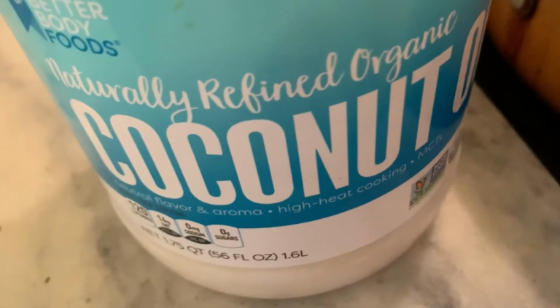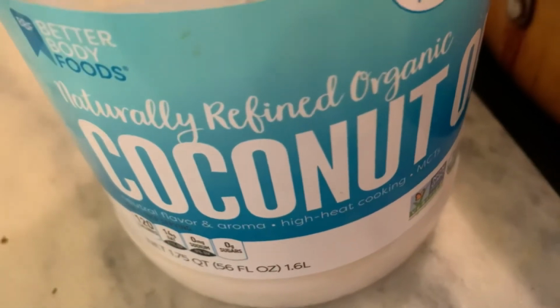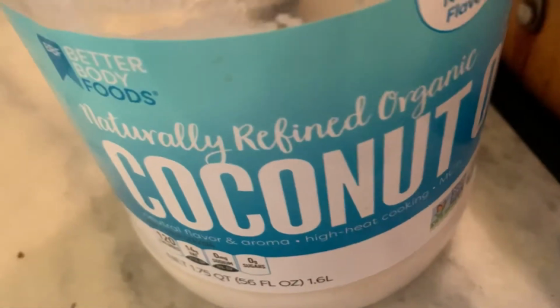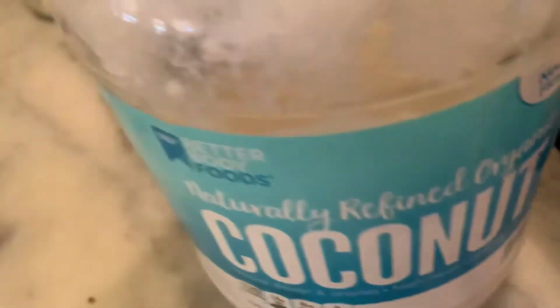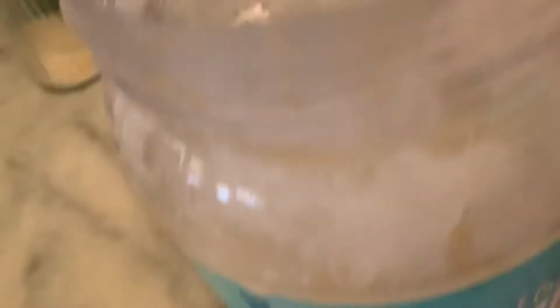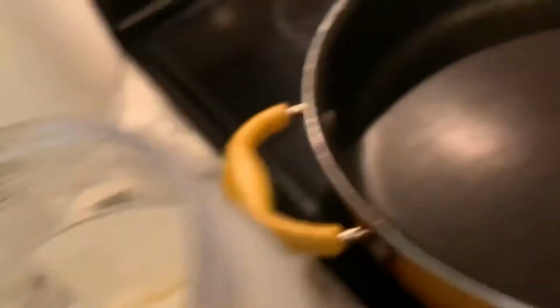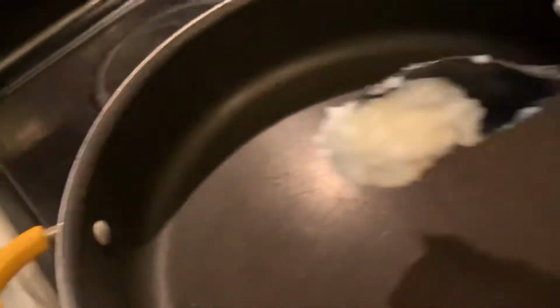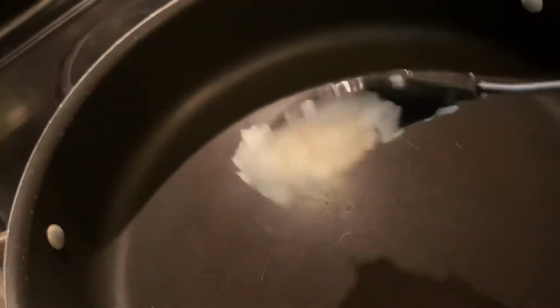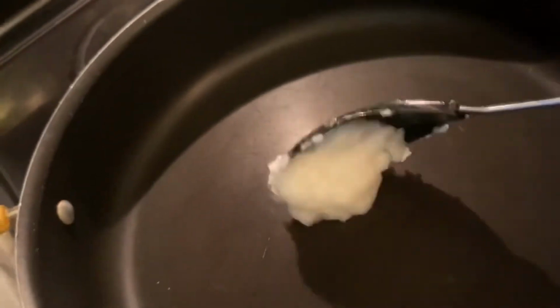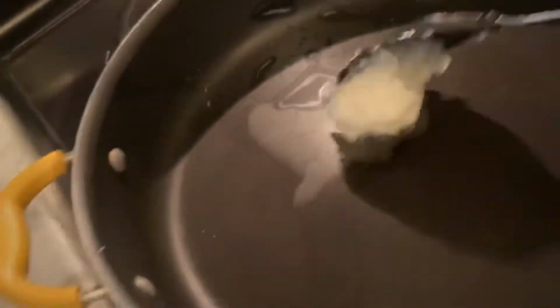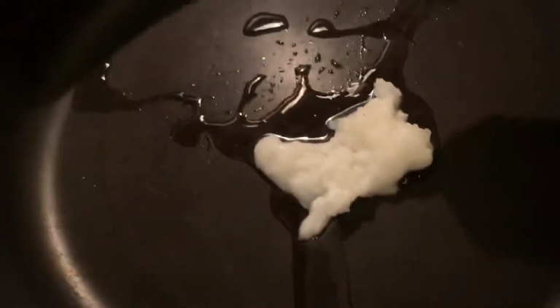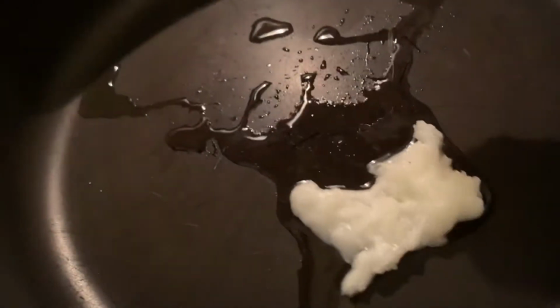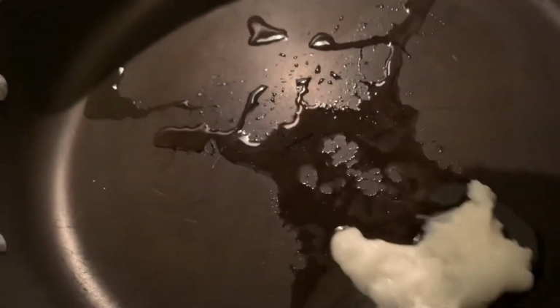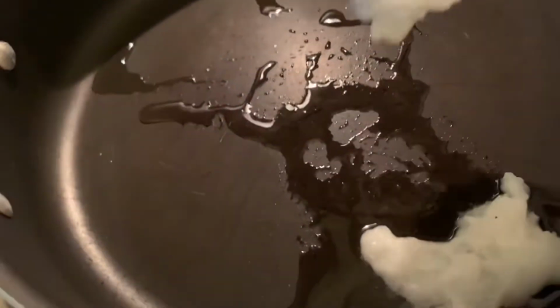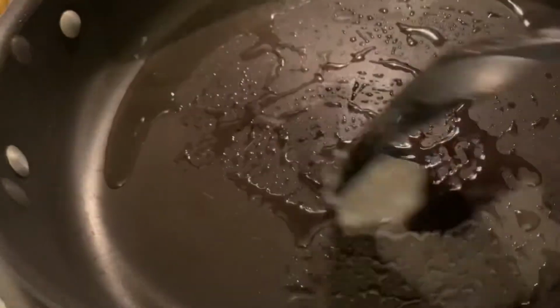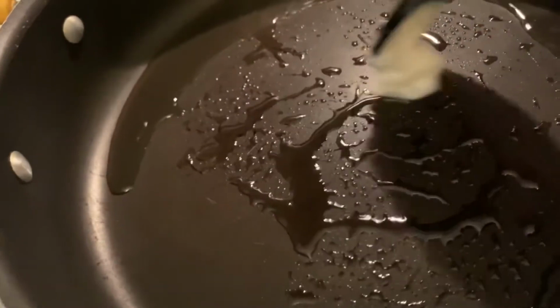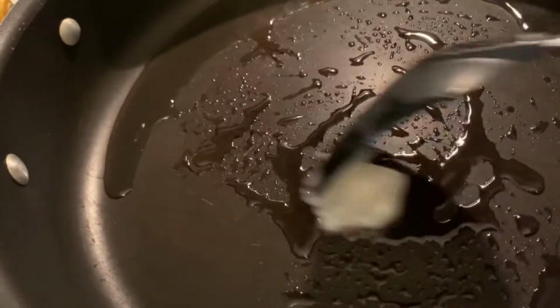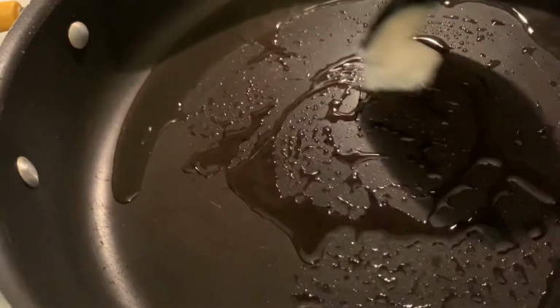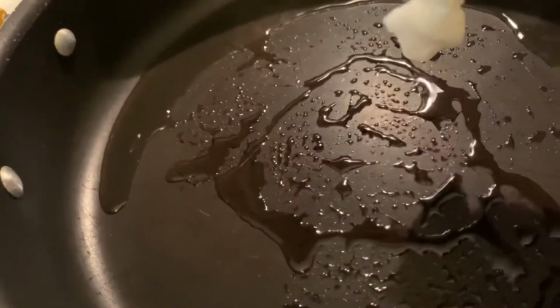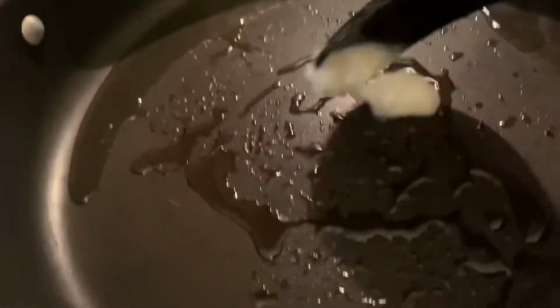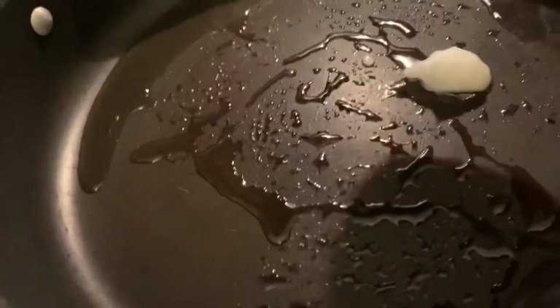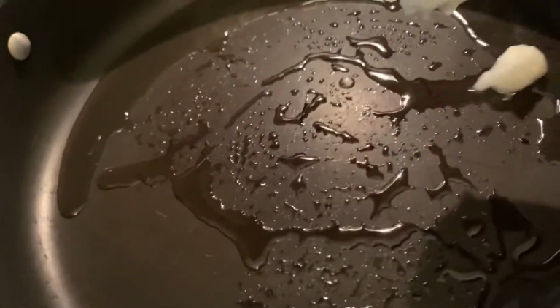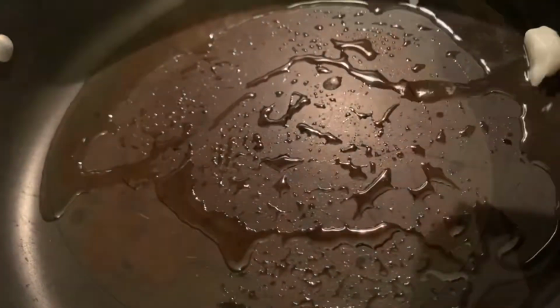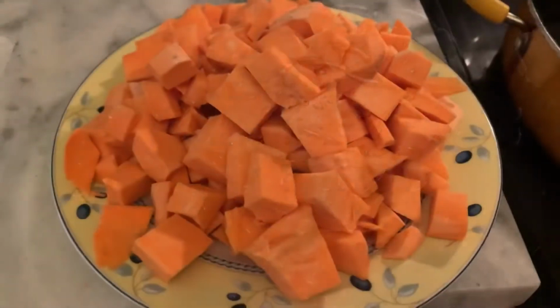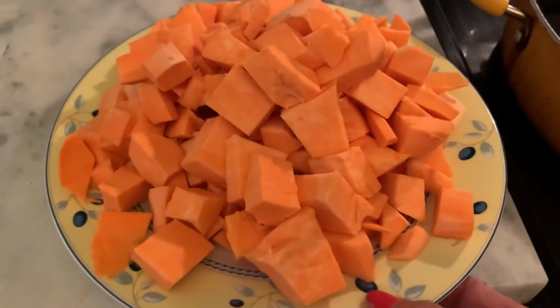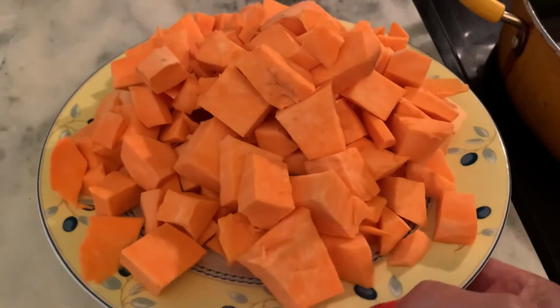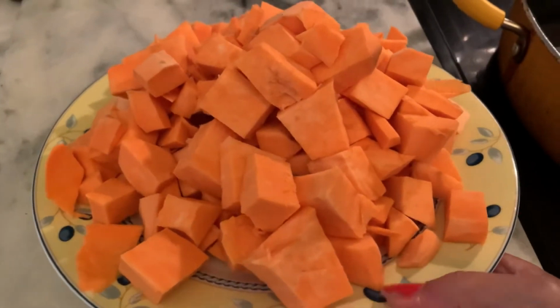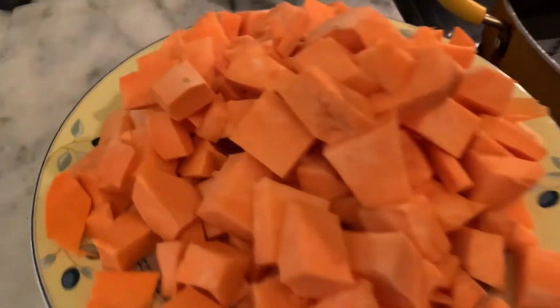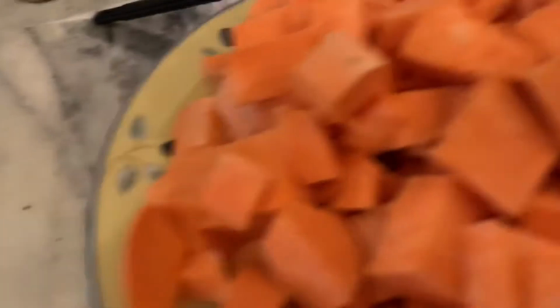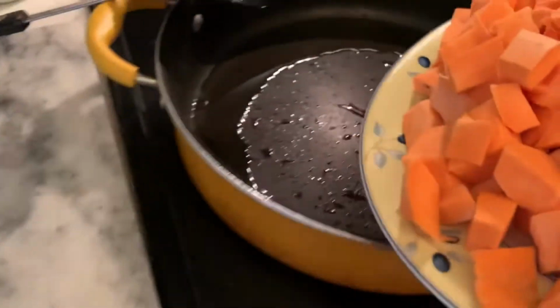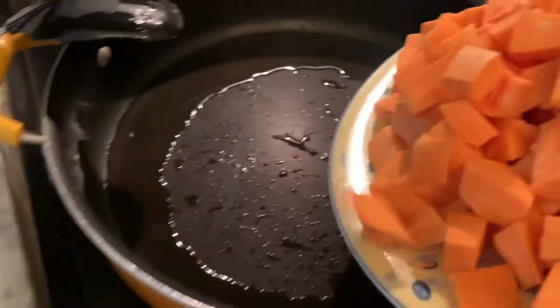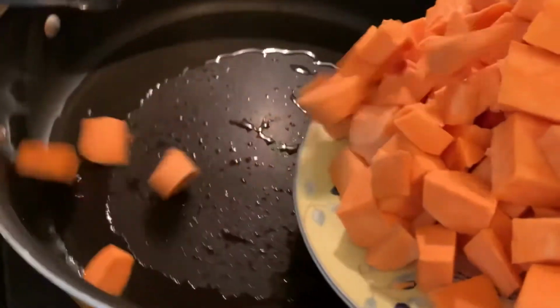In a heated pan, go ahead and put some coconut oil. Allow it to melt. When the oil is heated, go ahead and add your sweet potatoes.